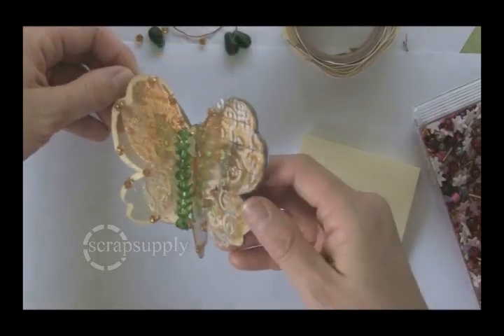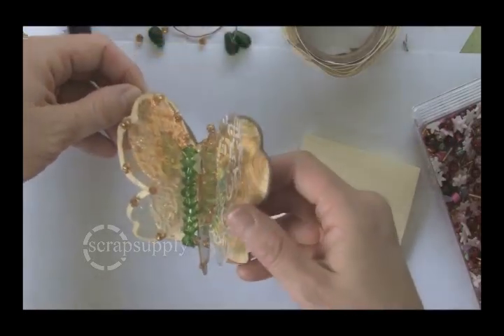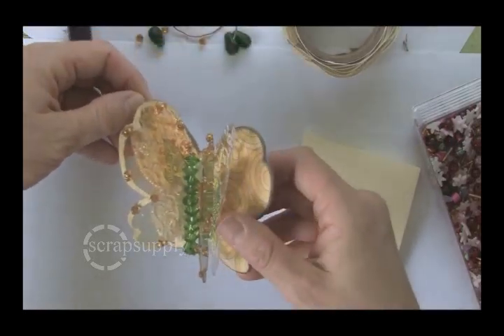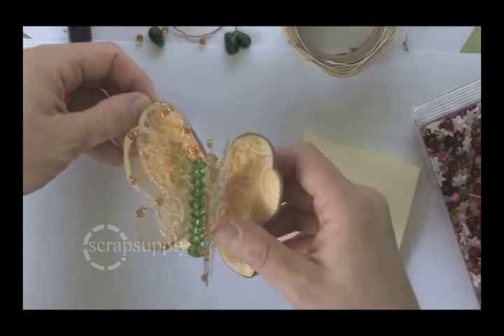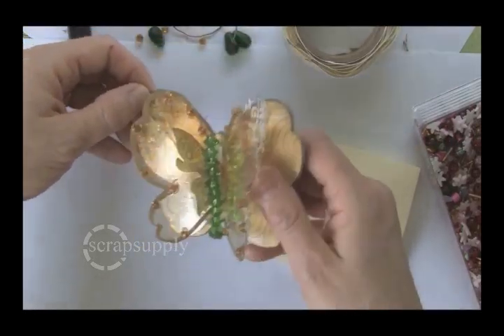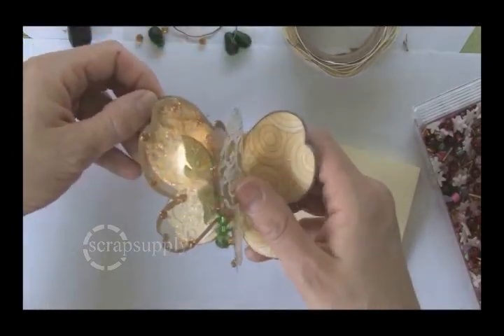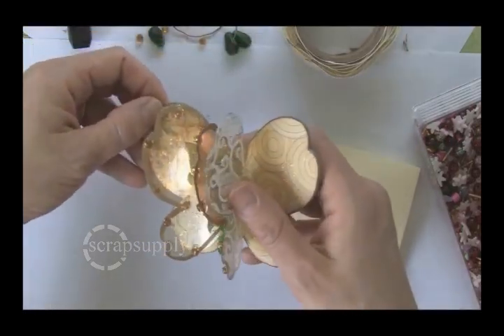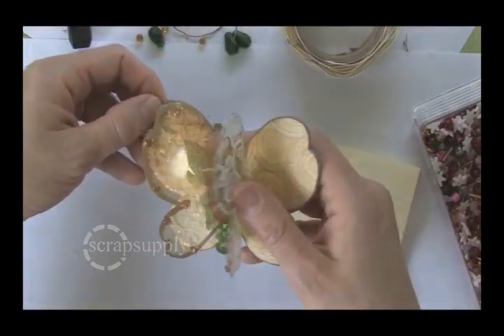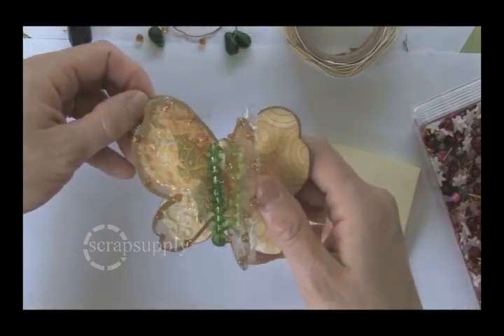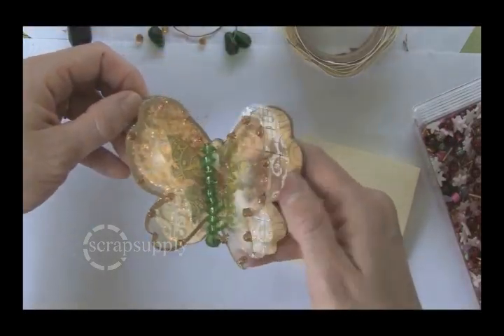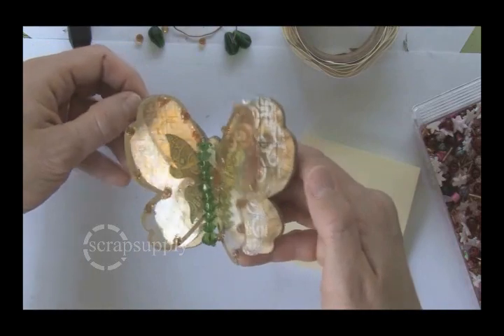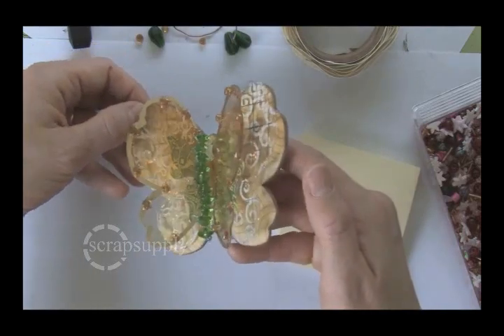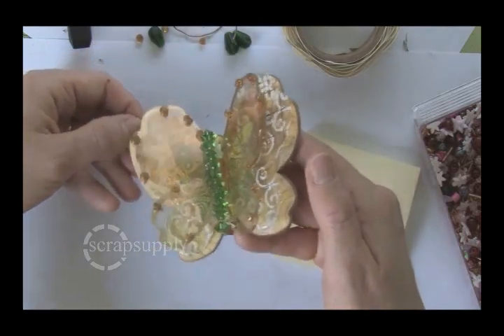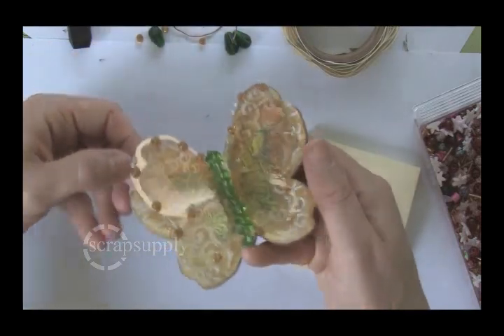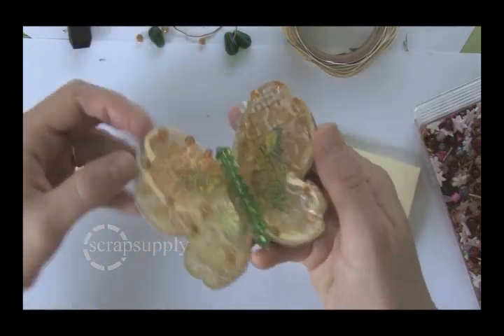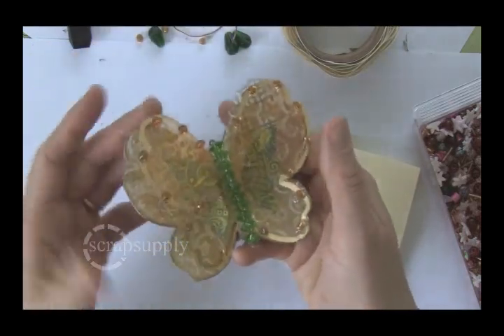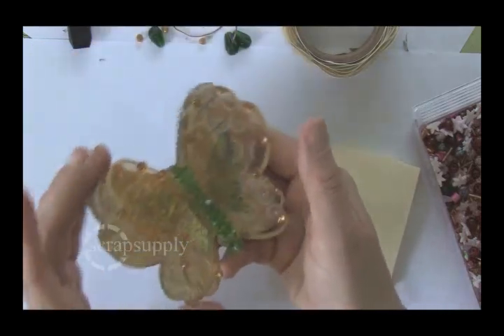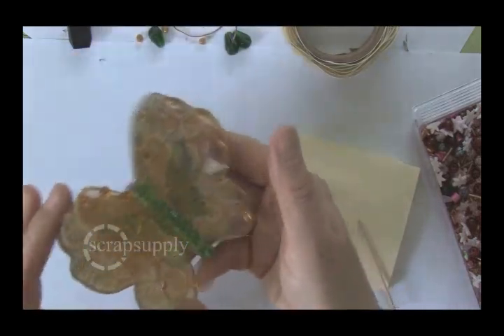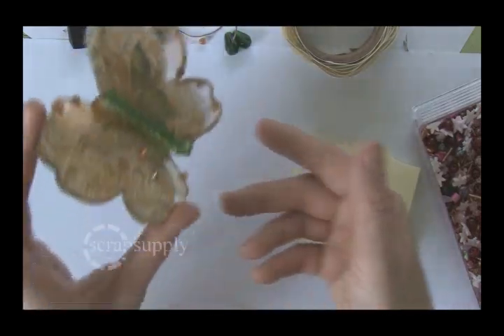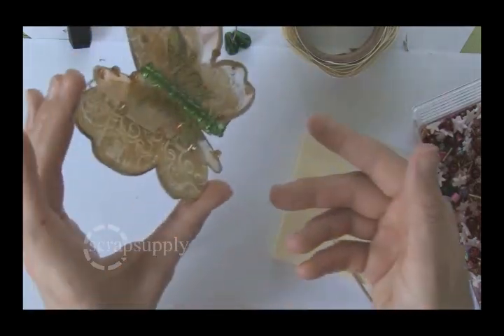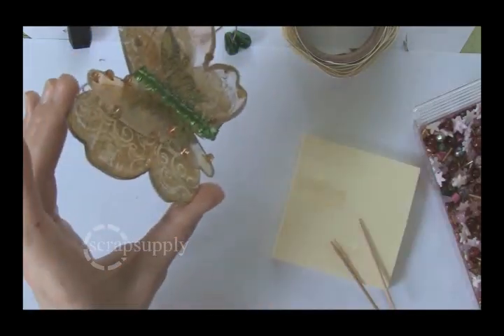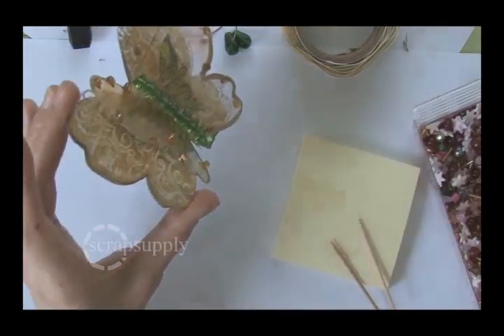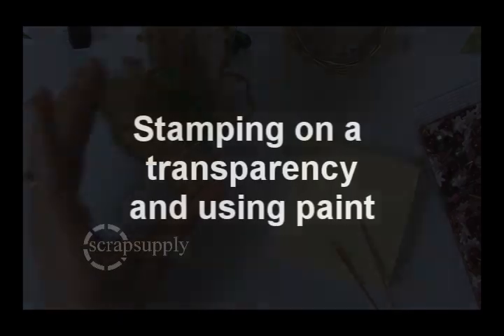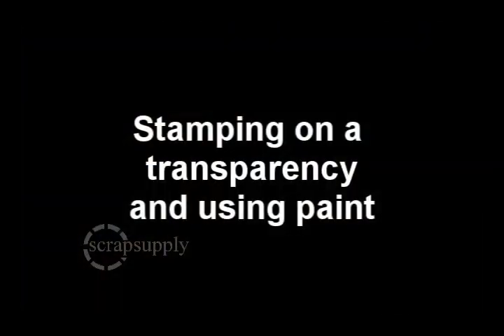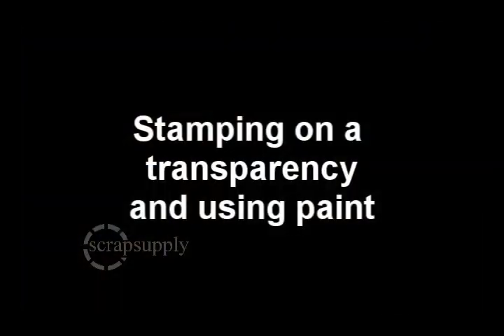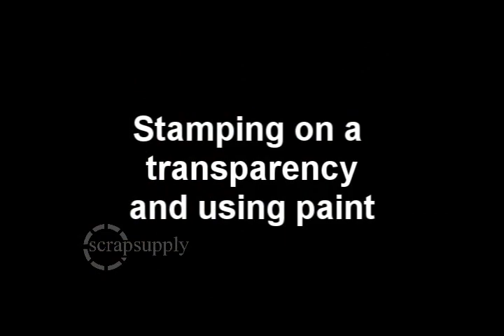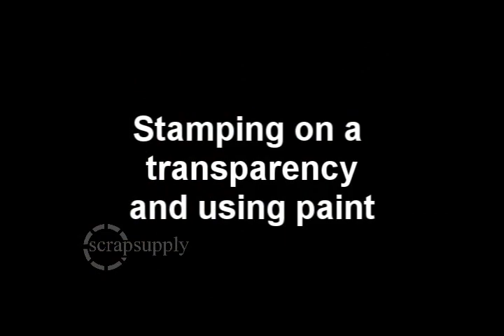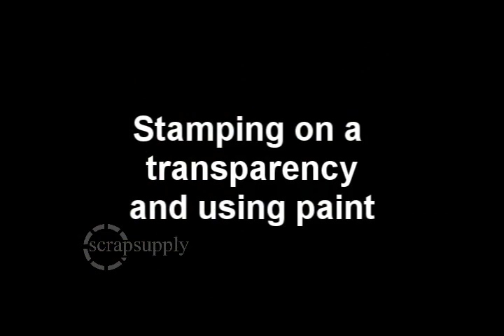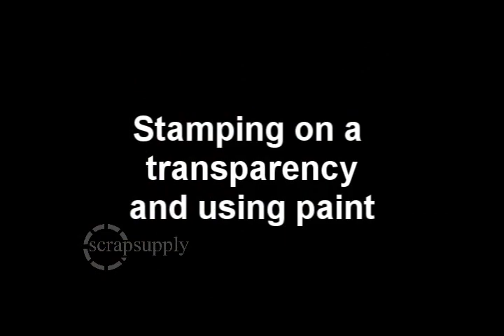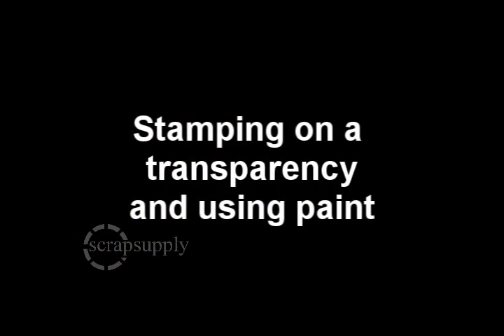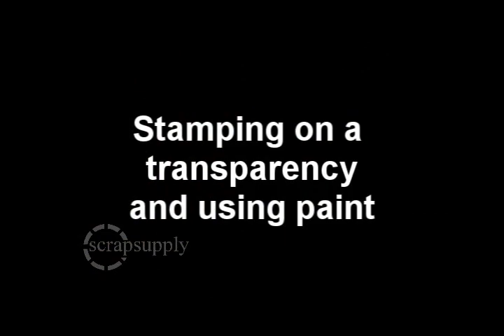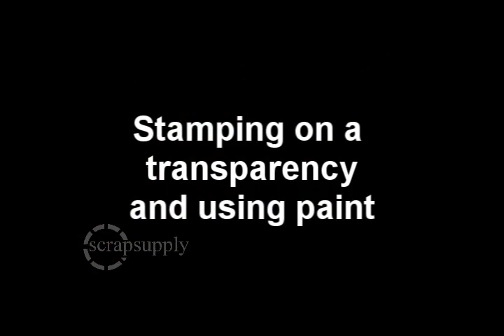And this is the finished butterfly. This can be added to a frame that you mount on the wall with a layout inside, or on the front of an album, or even just stood up on a shelf for display.